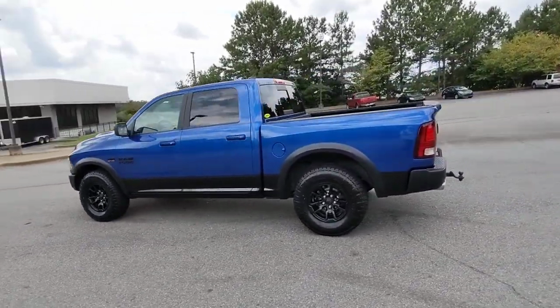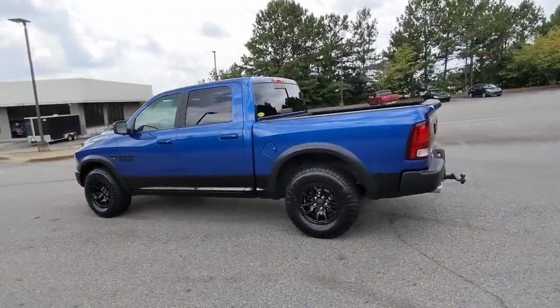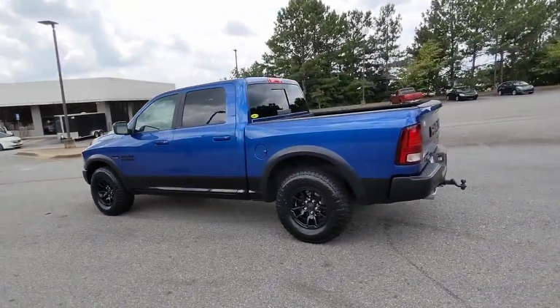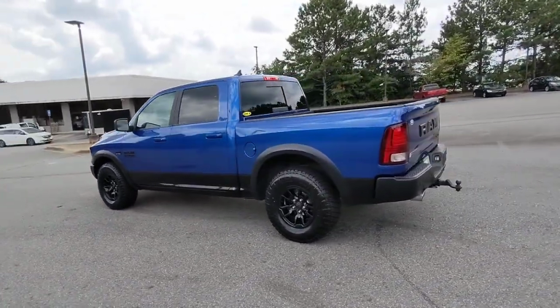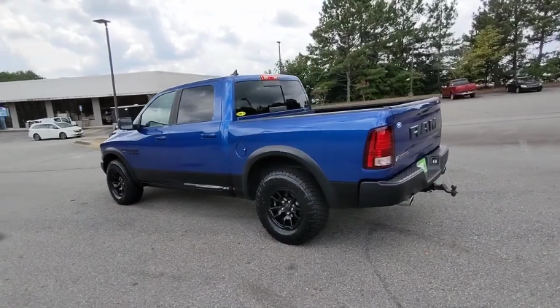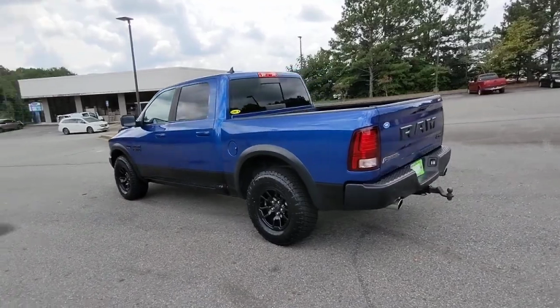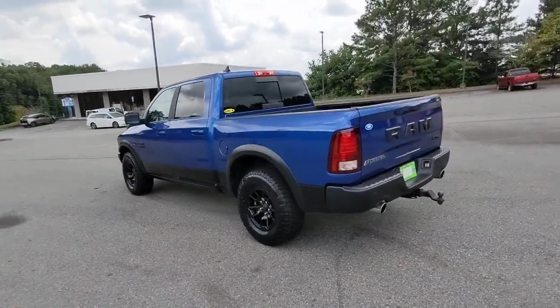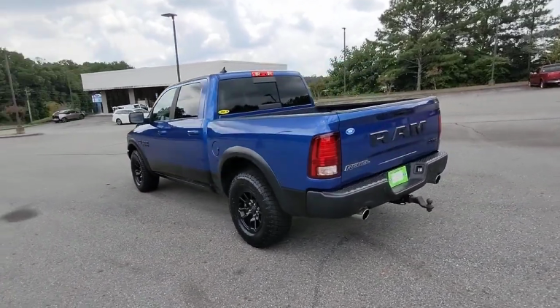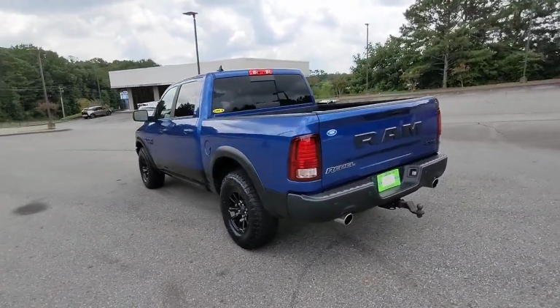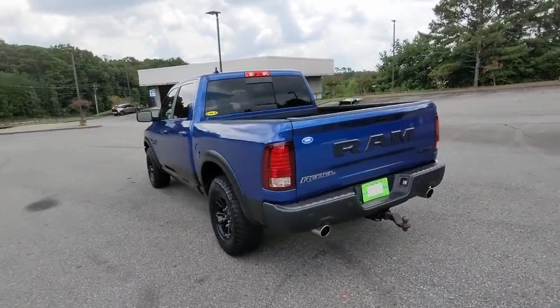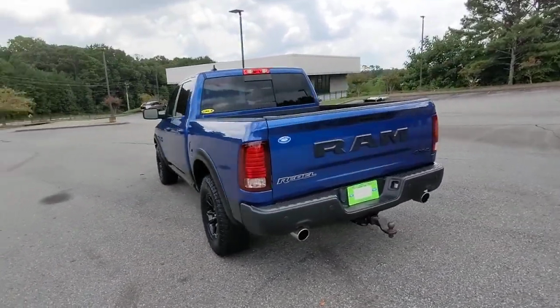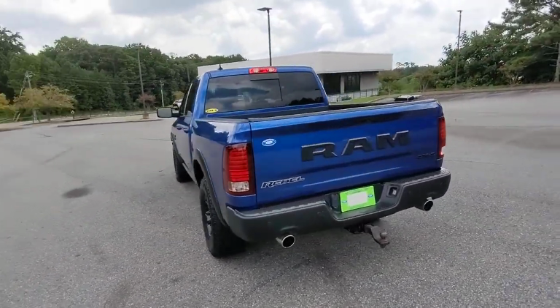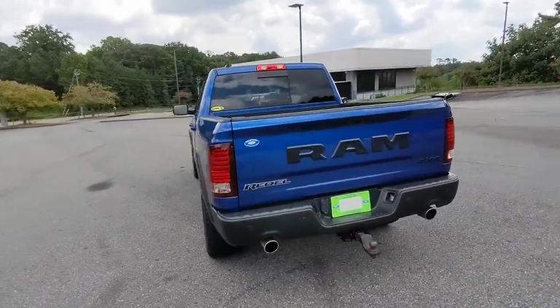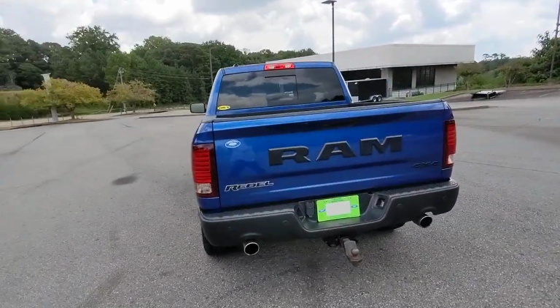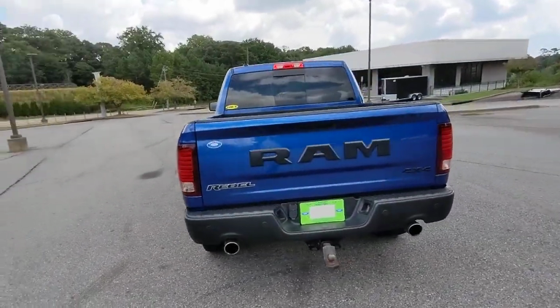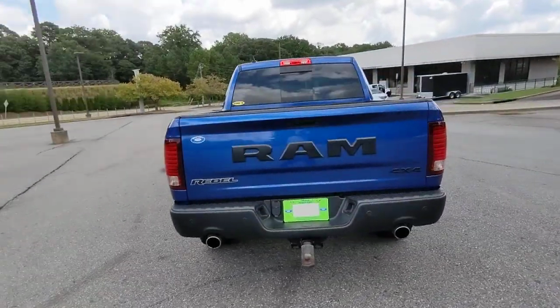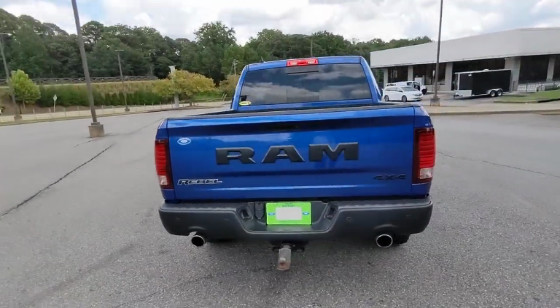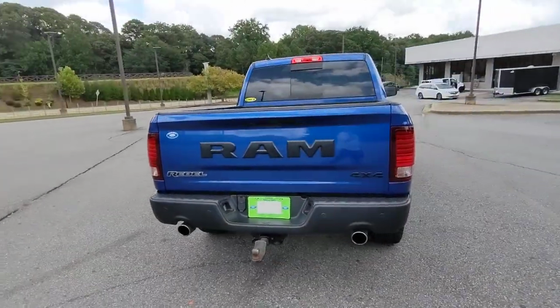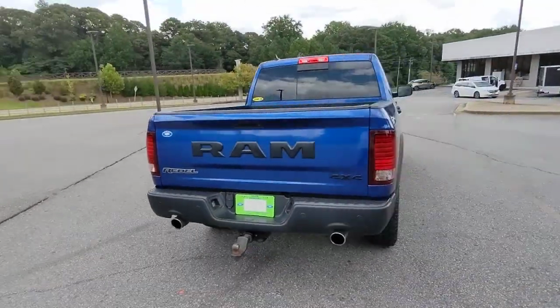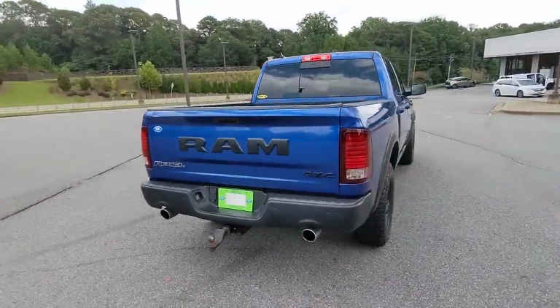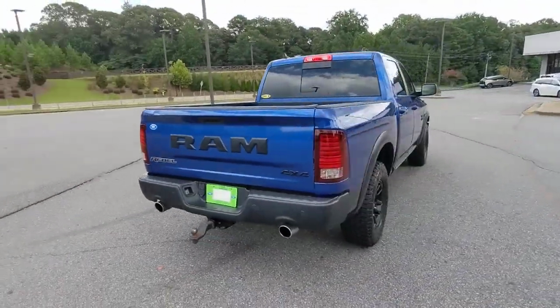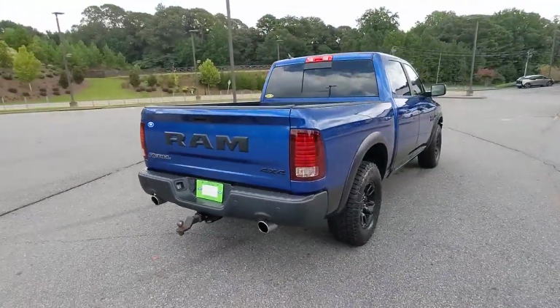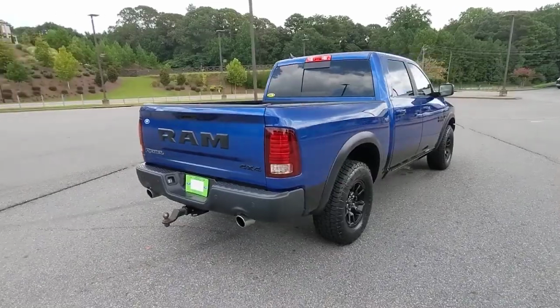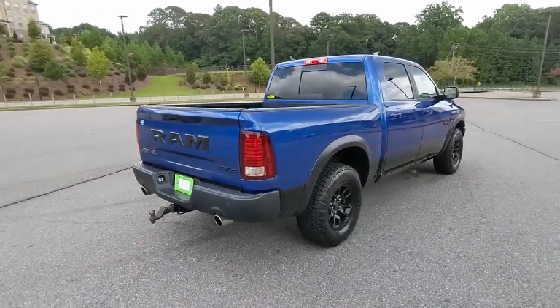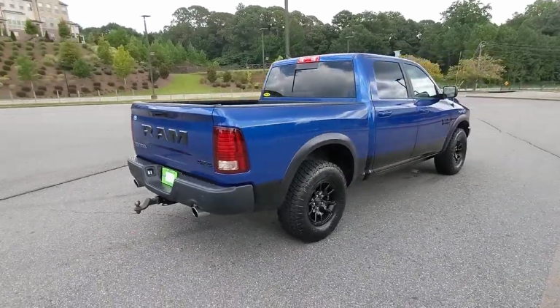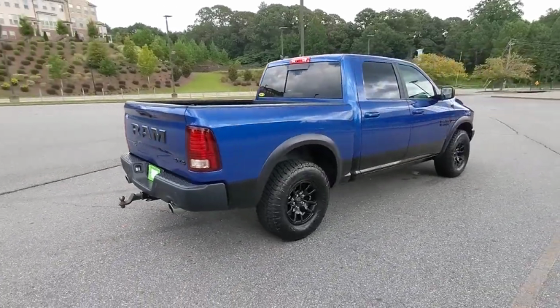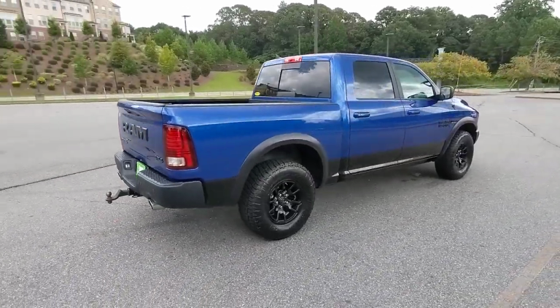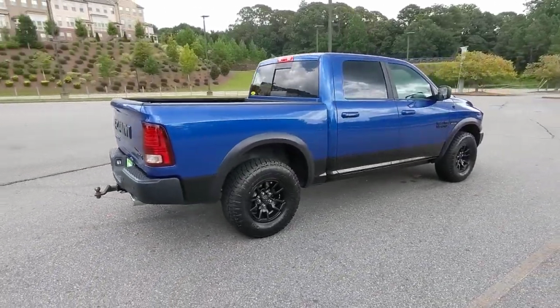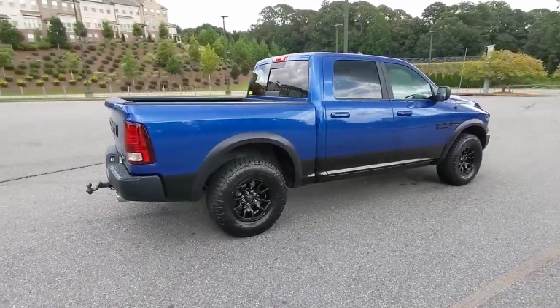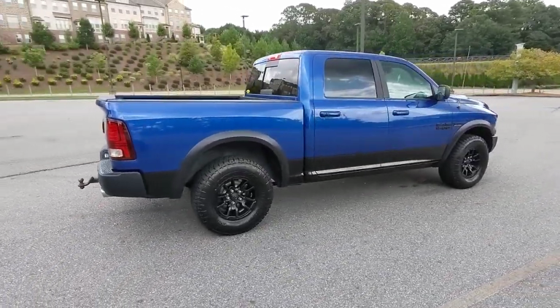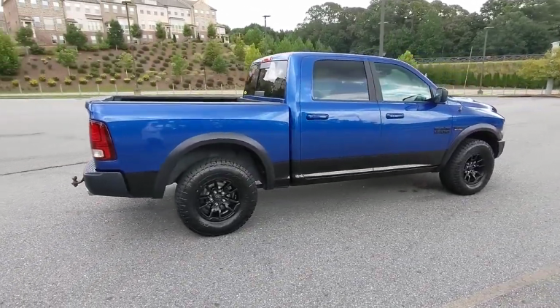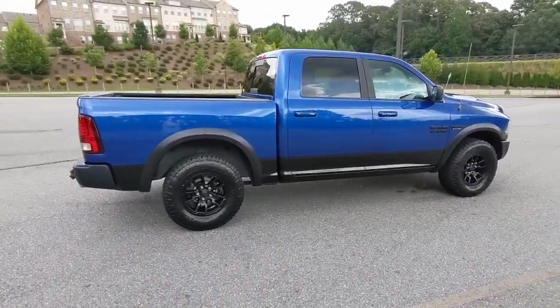Its impressive towing capacity, advanced safety features, and passenger comfort keep you cool under pressure. These are just some of the great options this vehicle comes with: keyless entry,